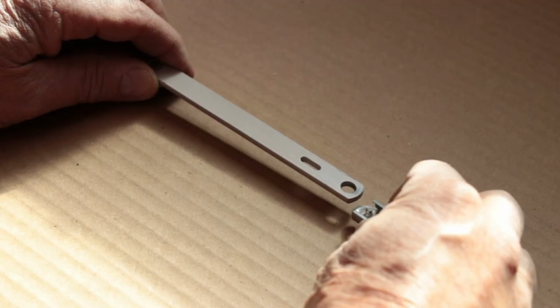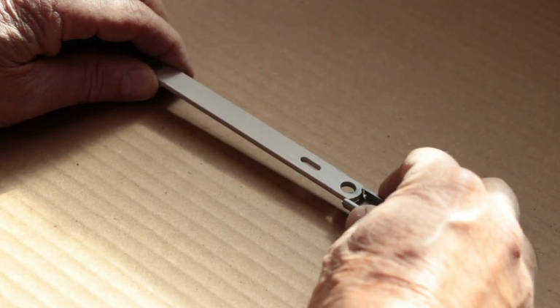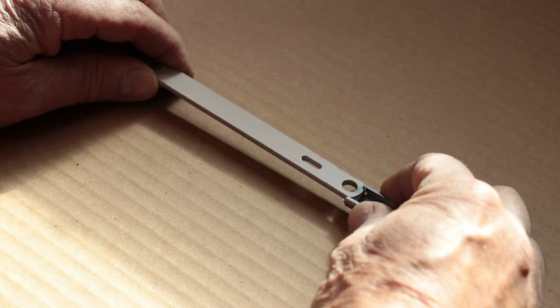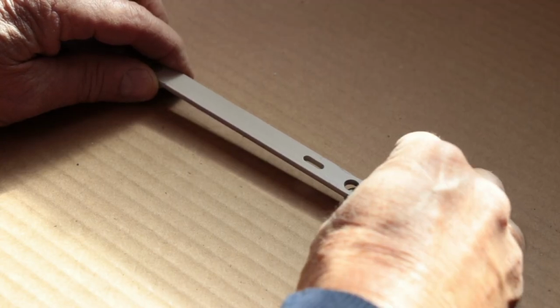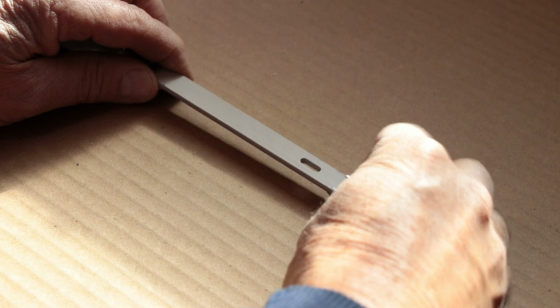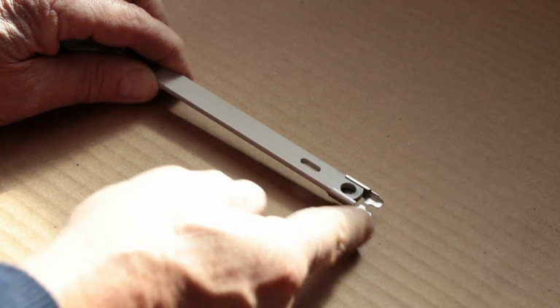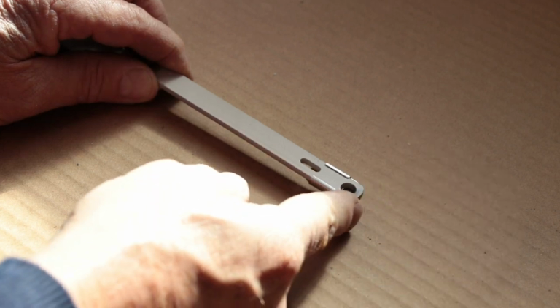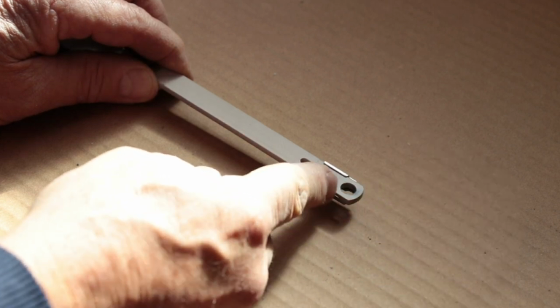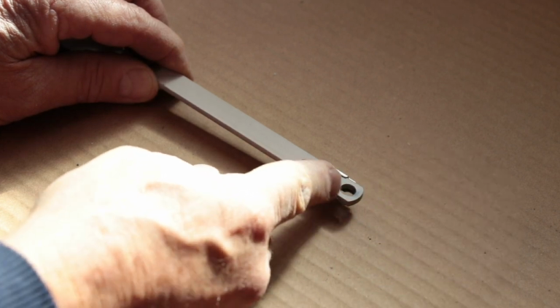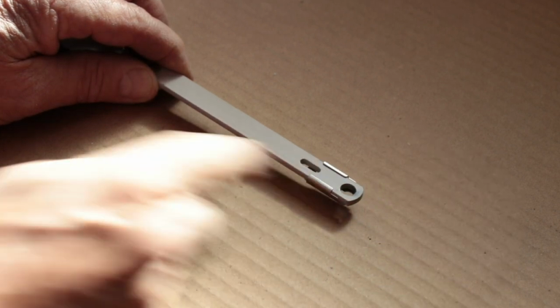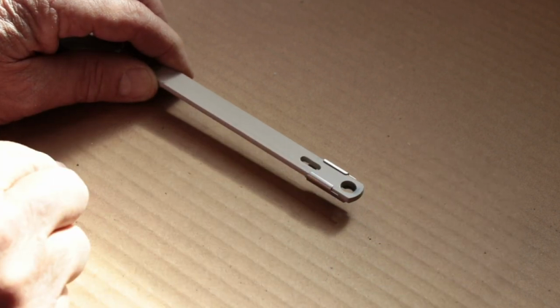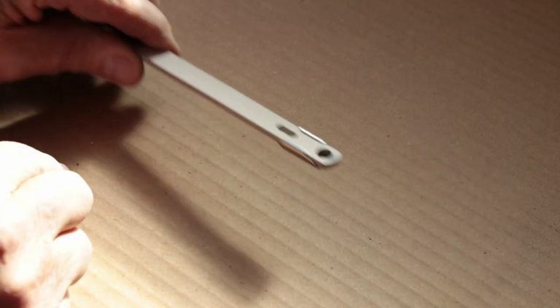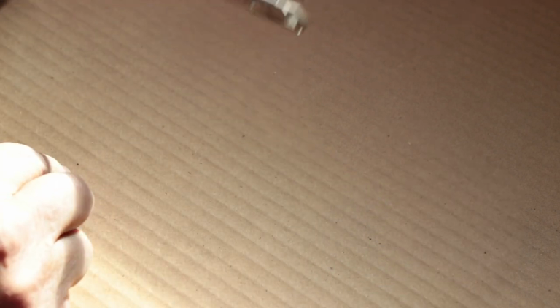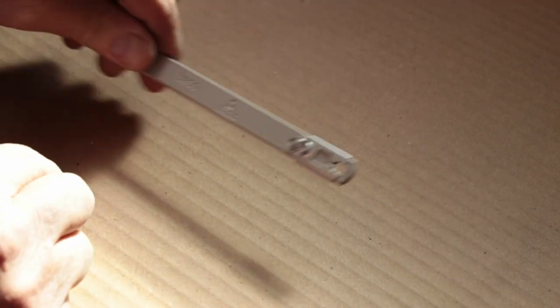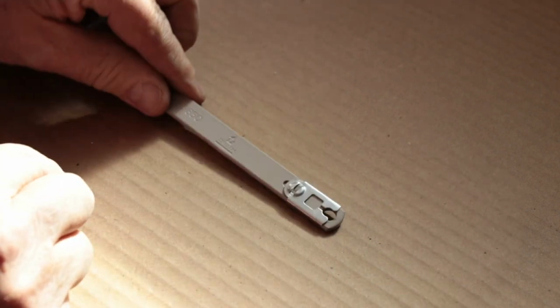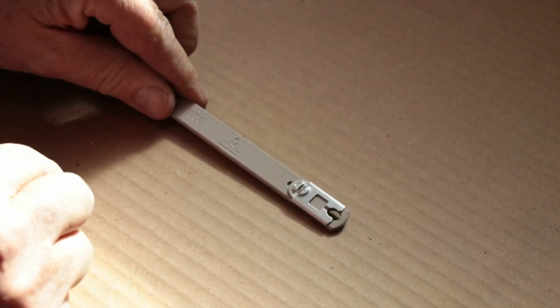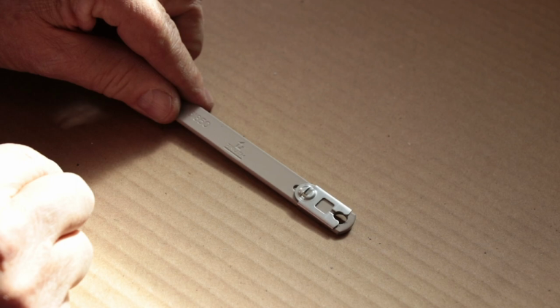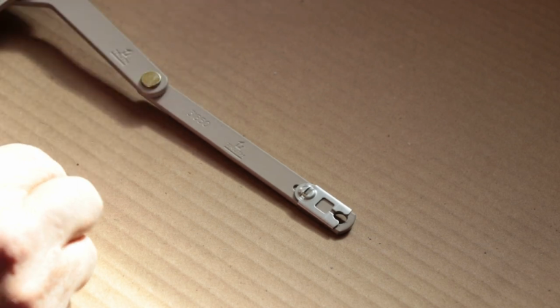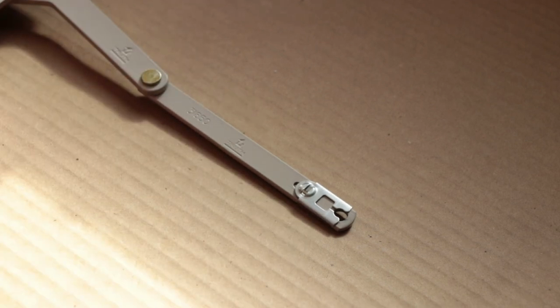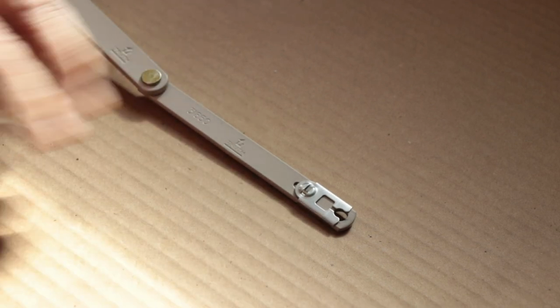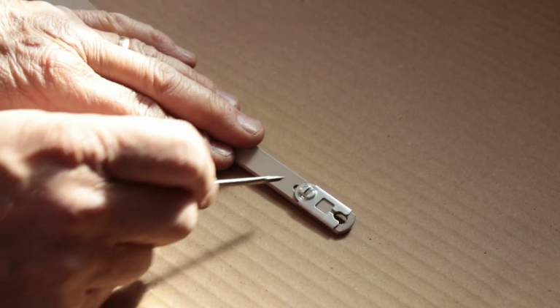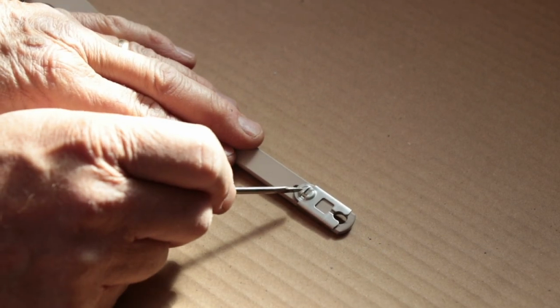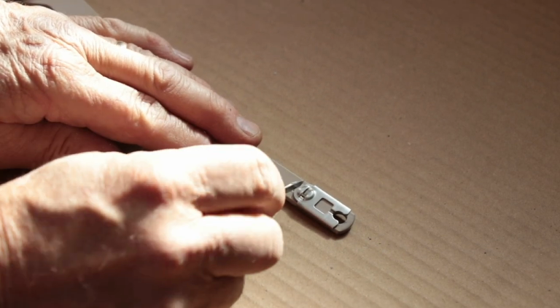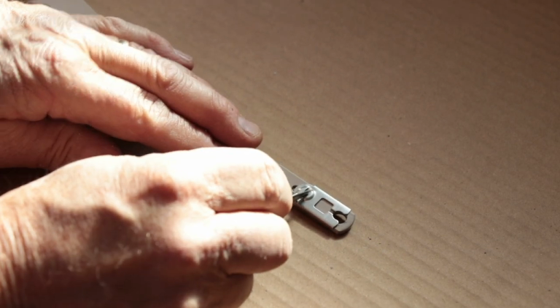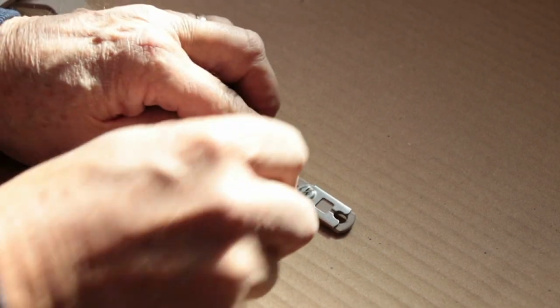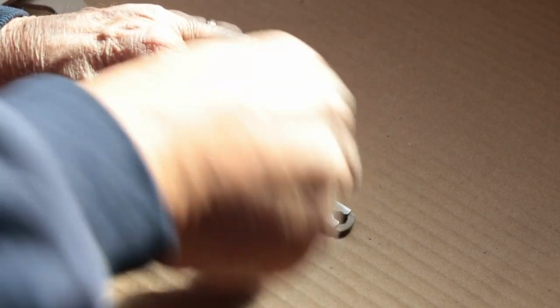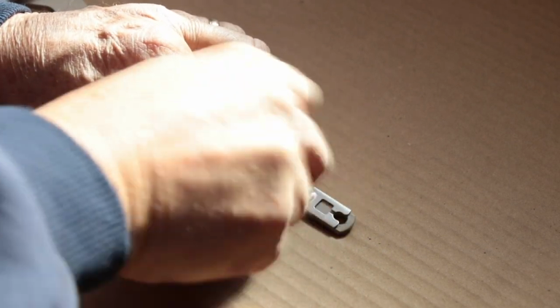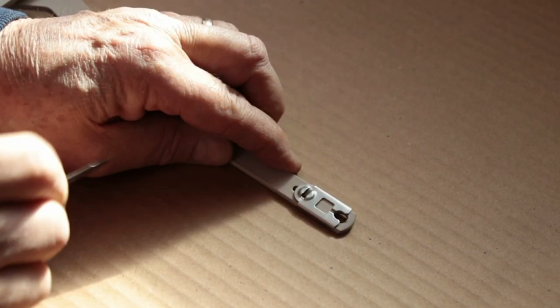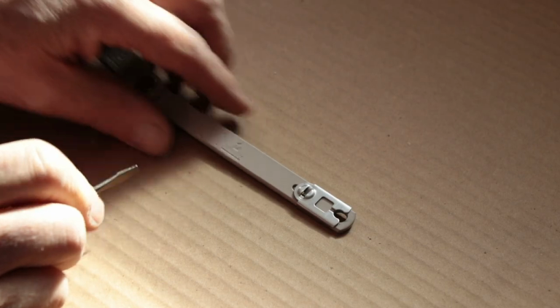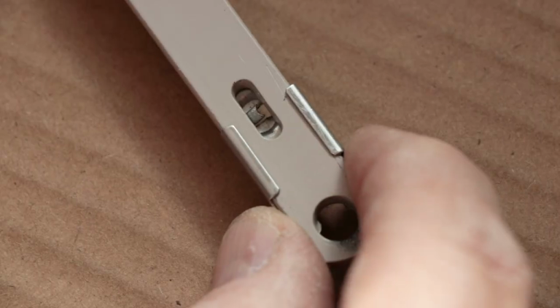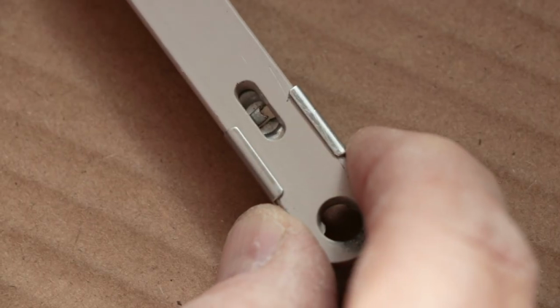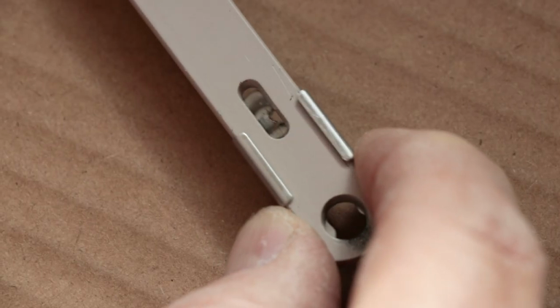Before installing the new operator, install the 39-105 detach clip on the underside of the link arm. Use a small screwdriver to secure it to the arm by bending the locking tab.